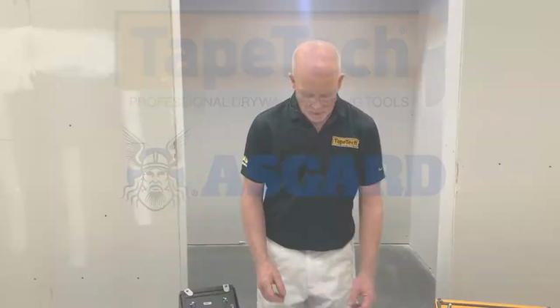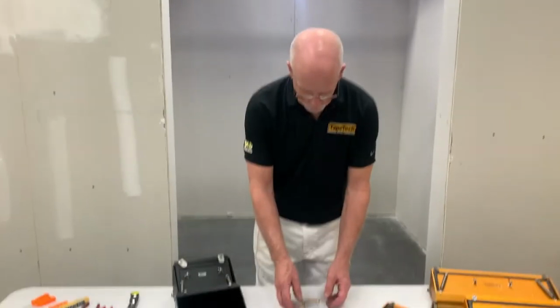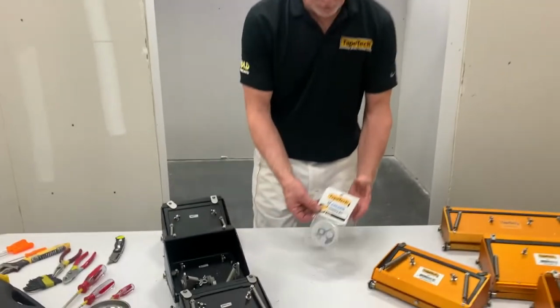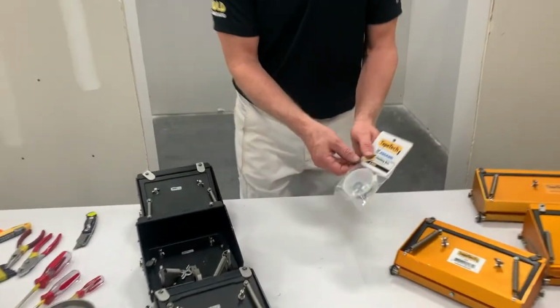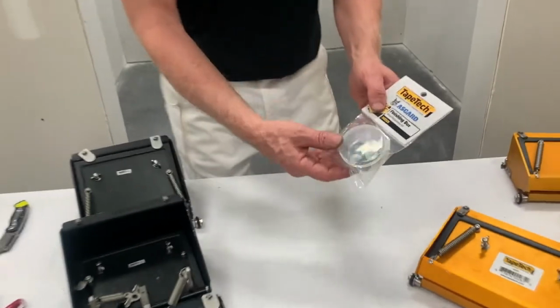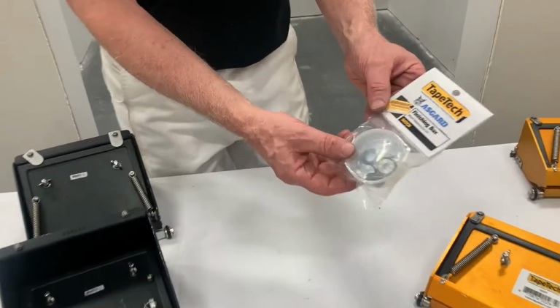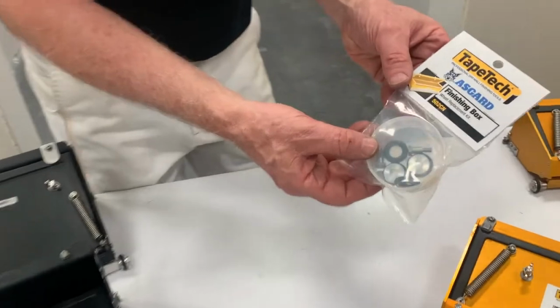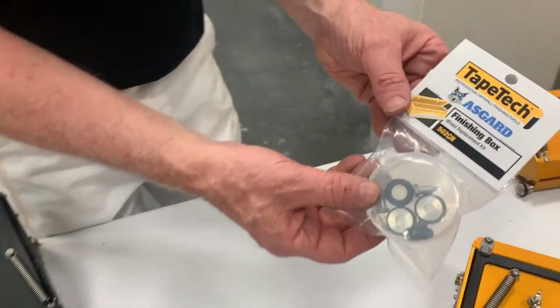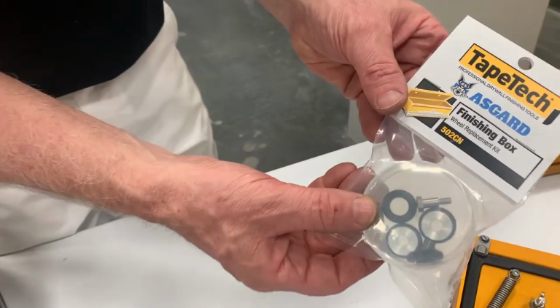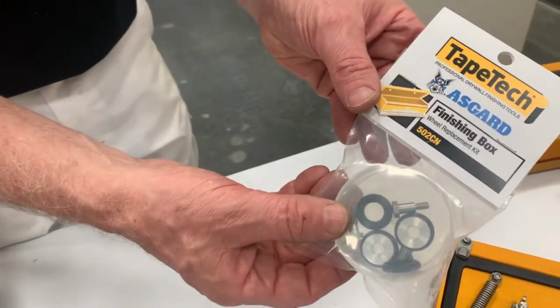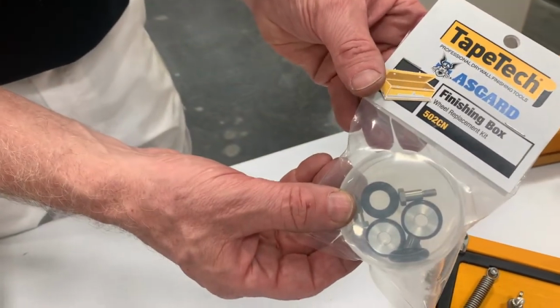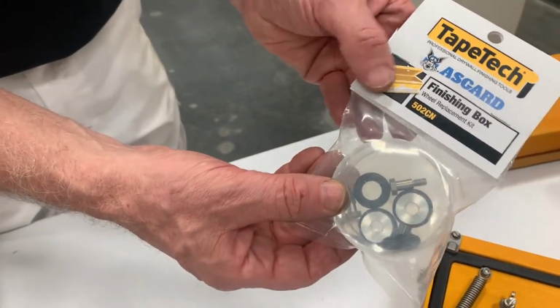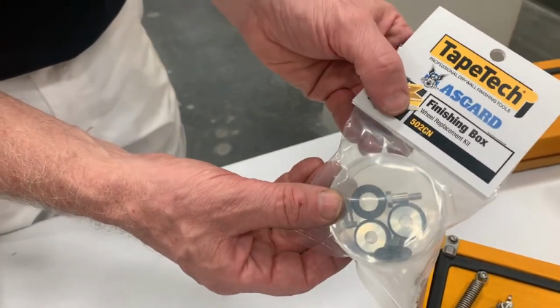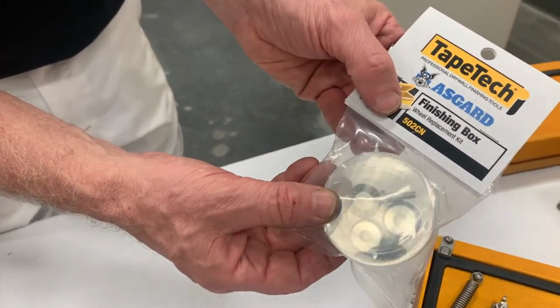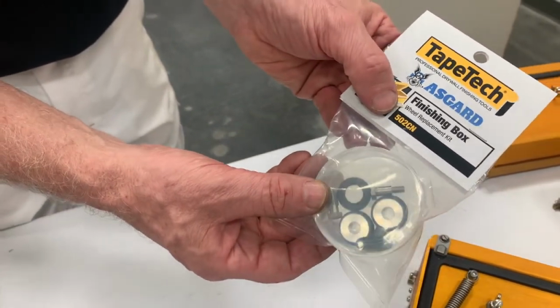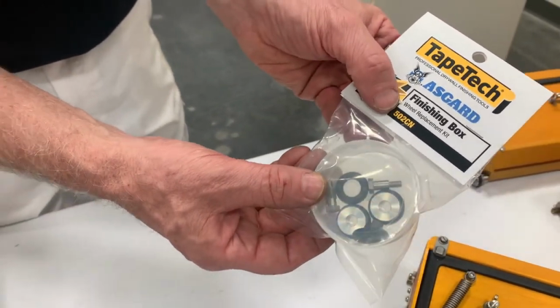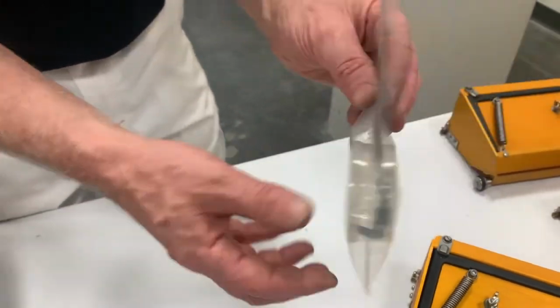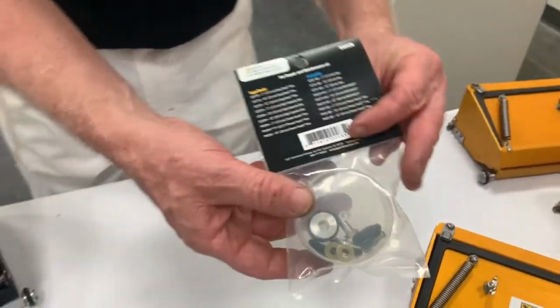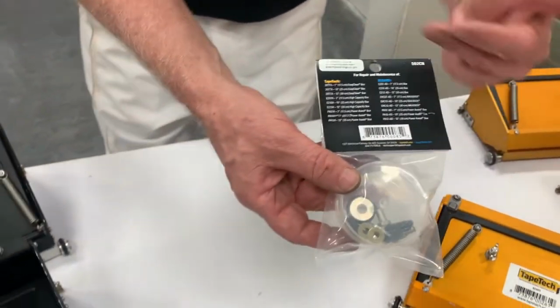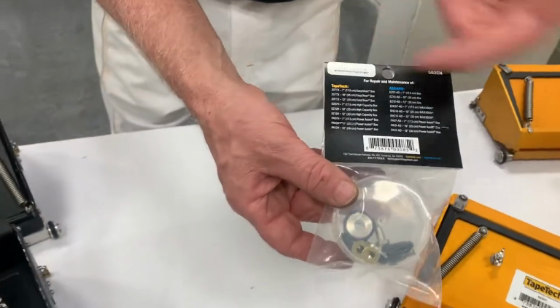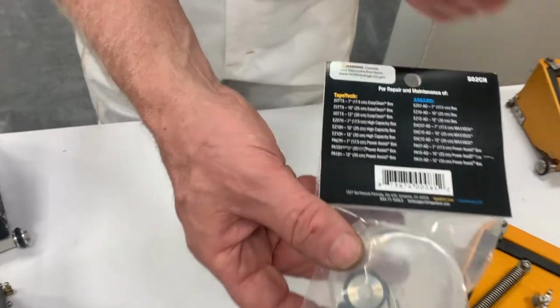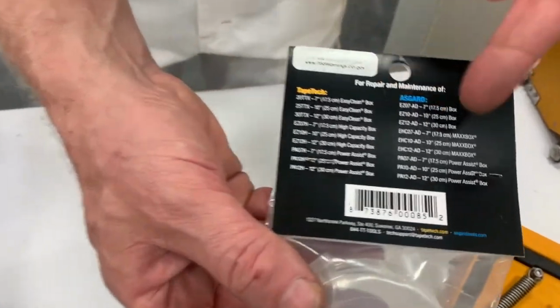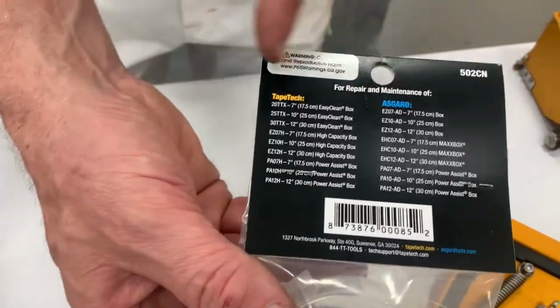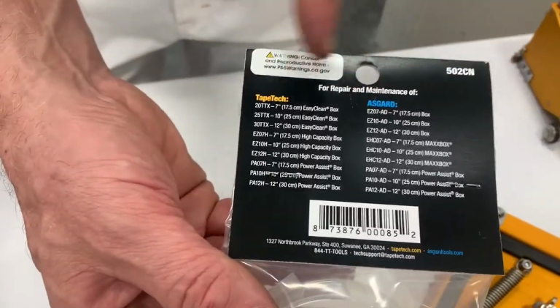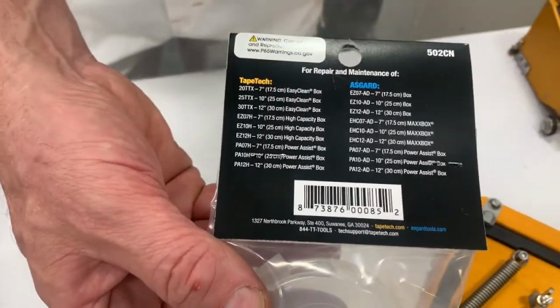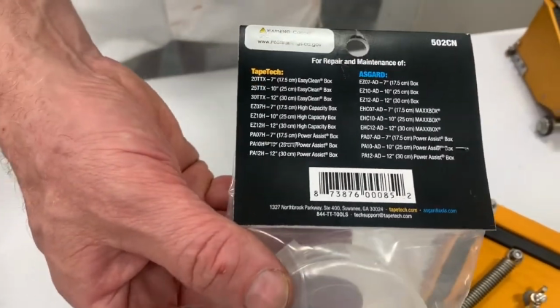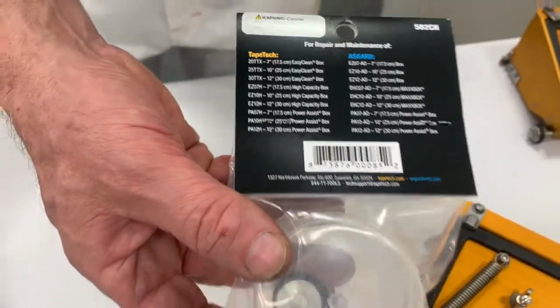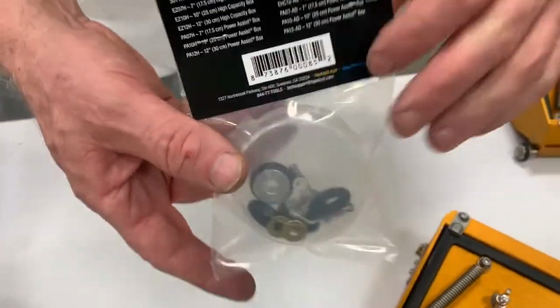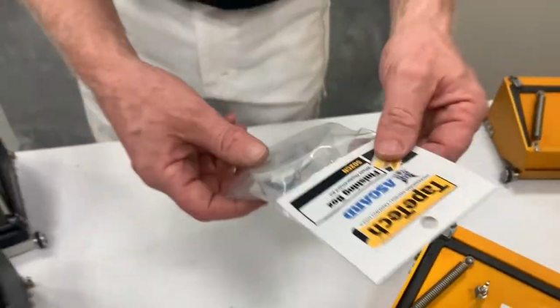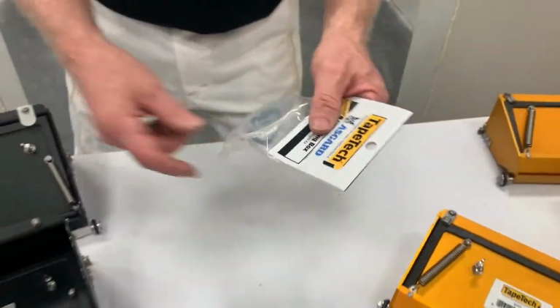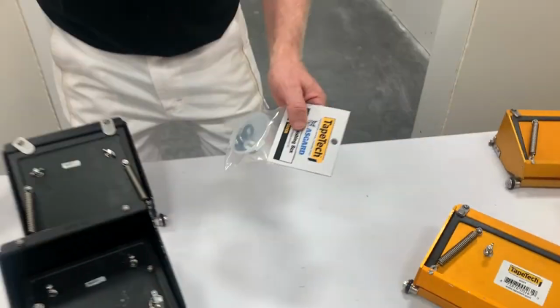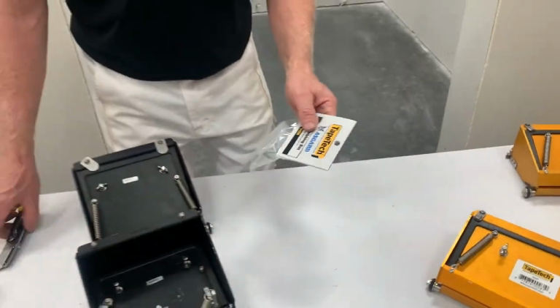We'll be installing the TapeTek and Asgard finishing box wheel replacement kit number 502CN. For reference, there are a lot of boxes on the back of both TapeTek and Asgard branded products. I'll show you how to install this kit.